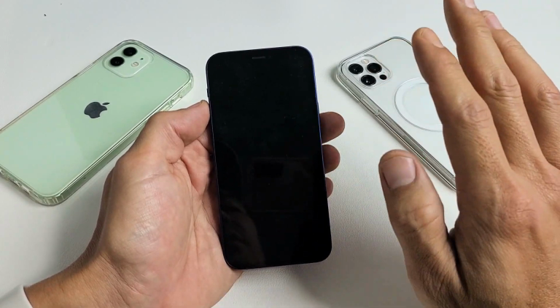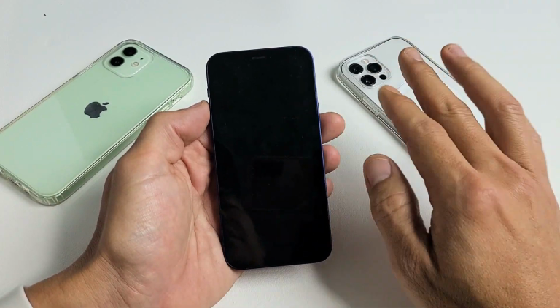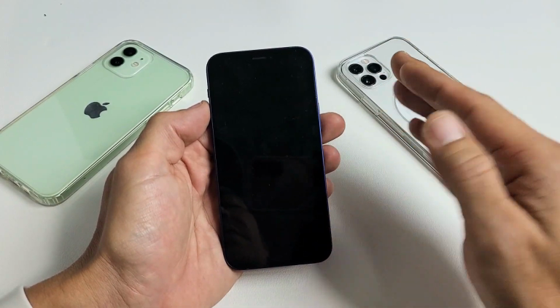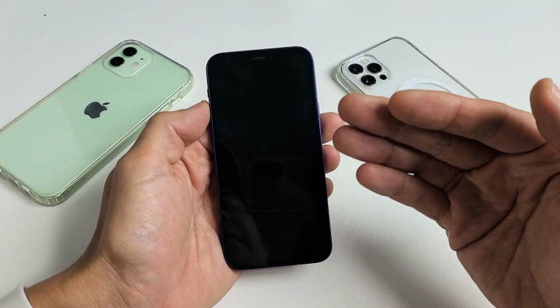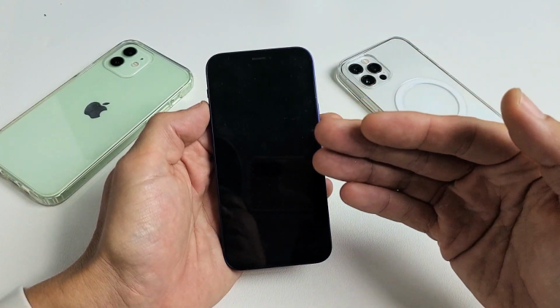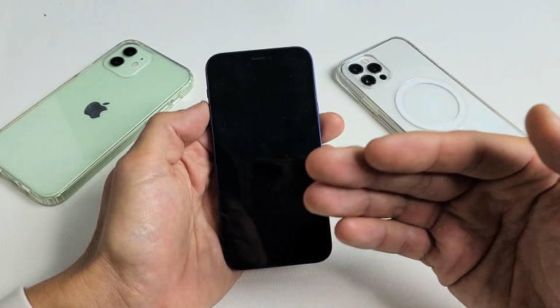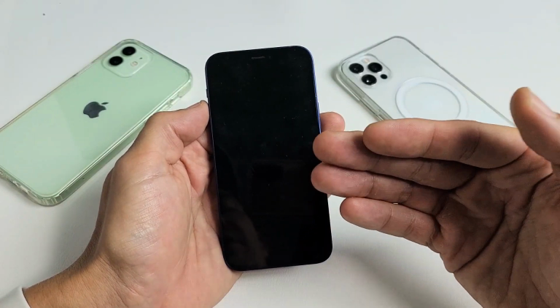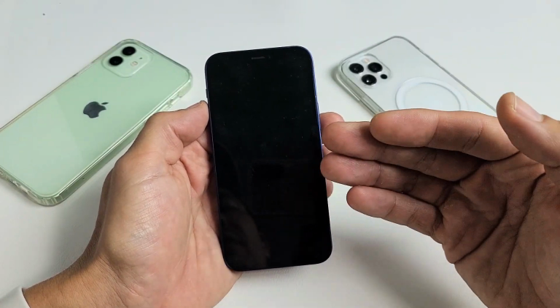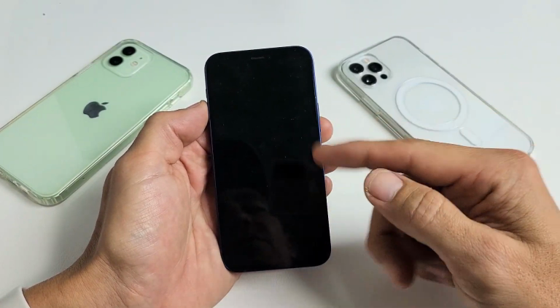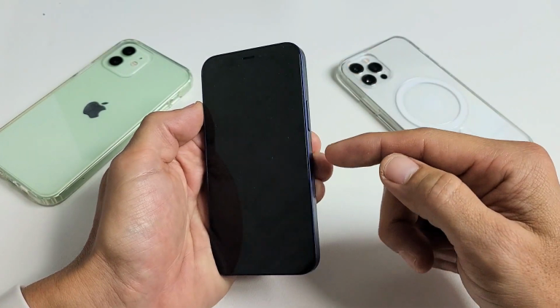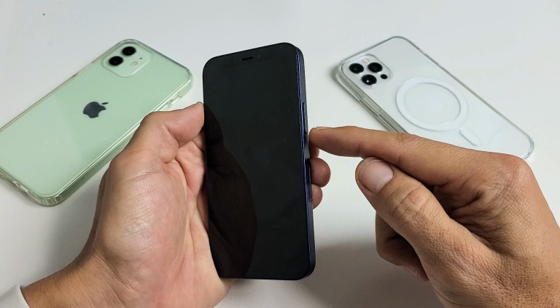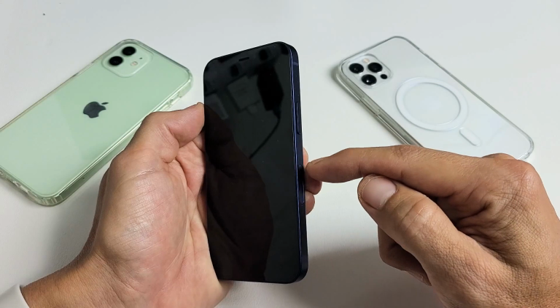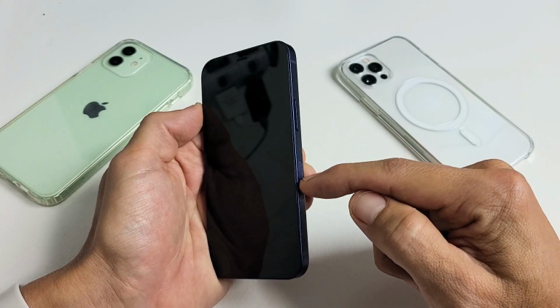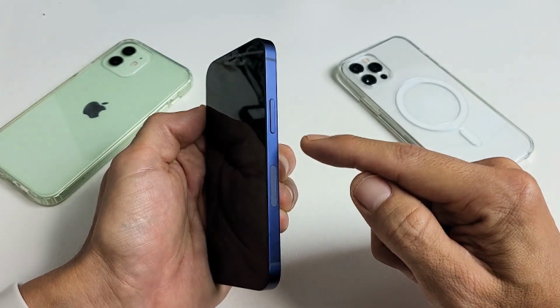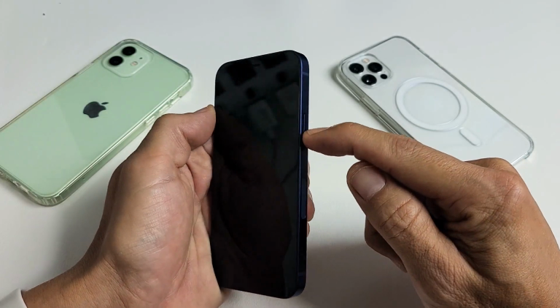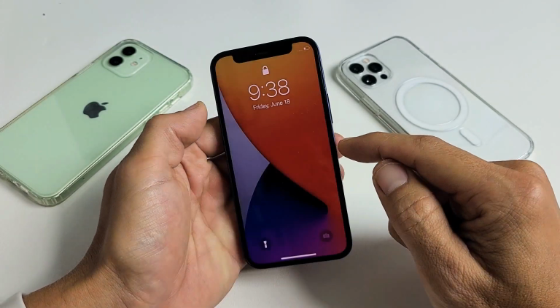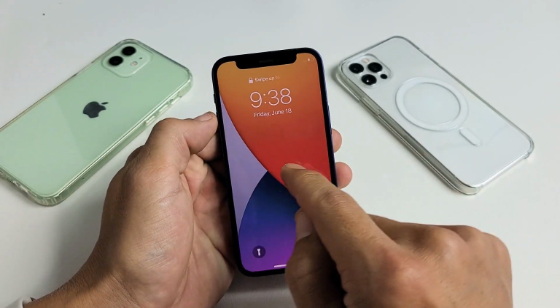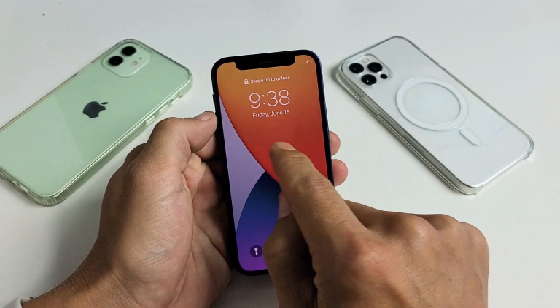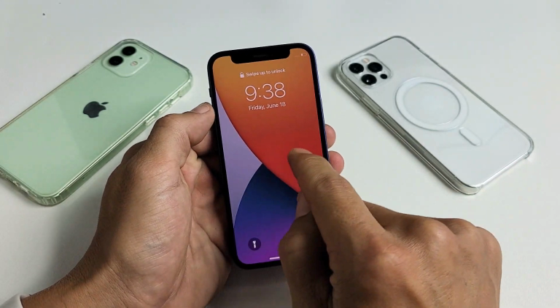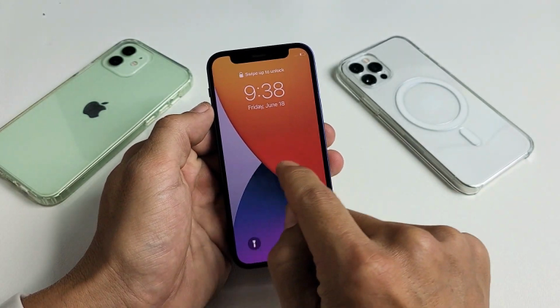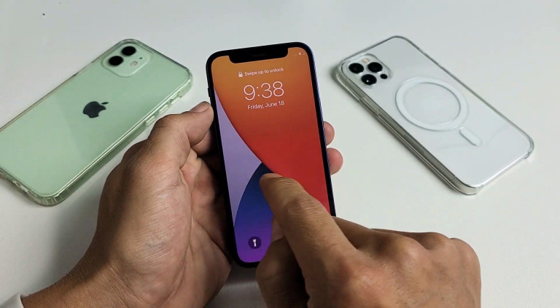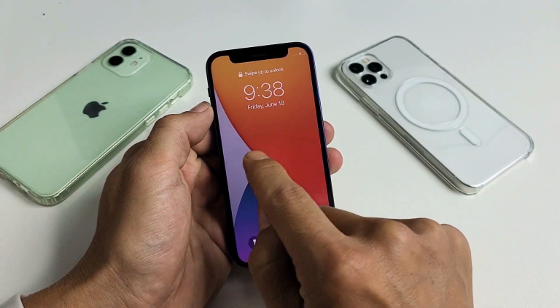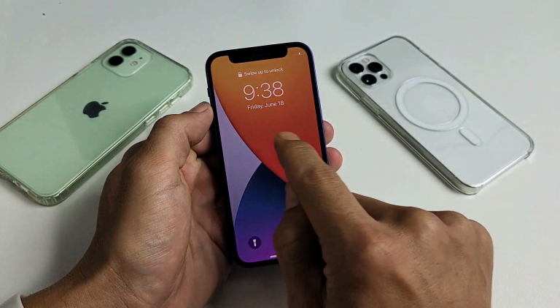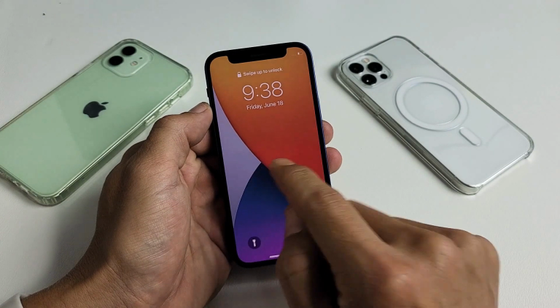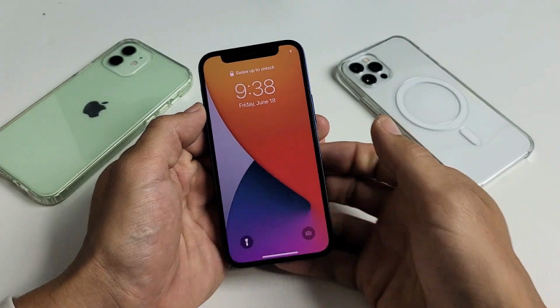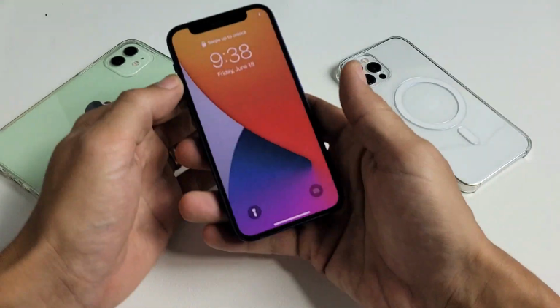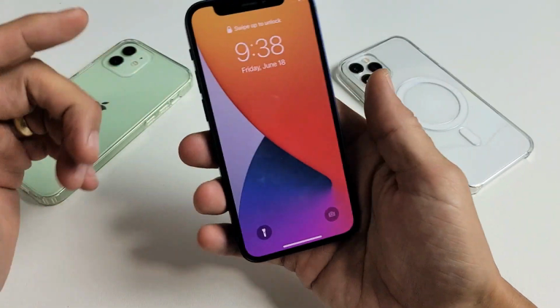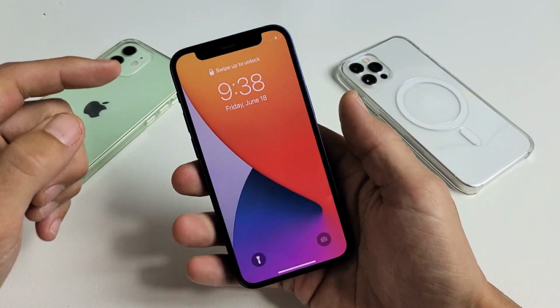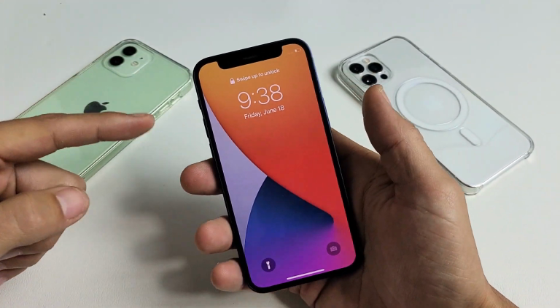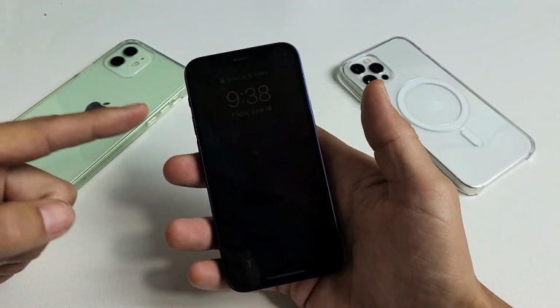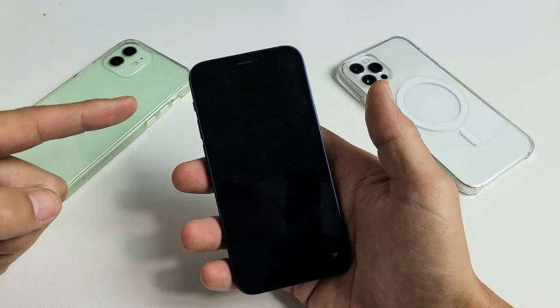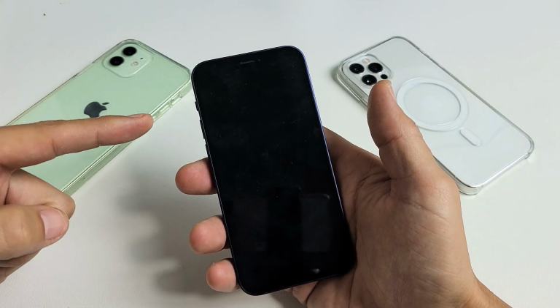The only thing you need to do is go ahead and force restart your iPhone 12. So let's pretend this phone here is obviously fixed, but let's pretend I have that spinning wheel circle going continuously. All you got to do is grab your phone and then you want to press three buttons.